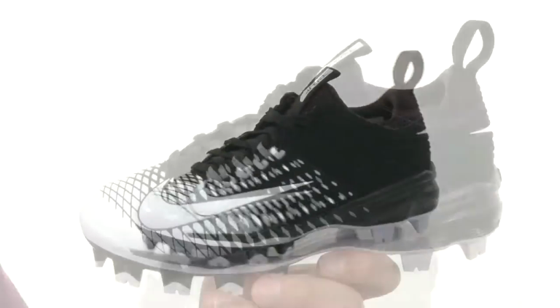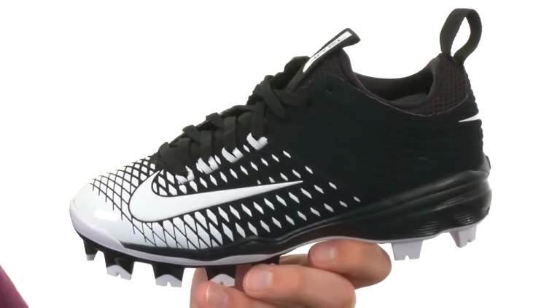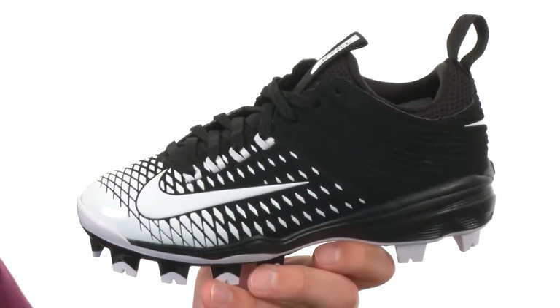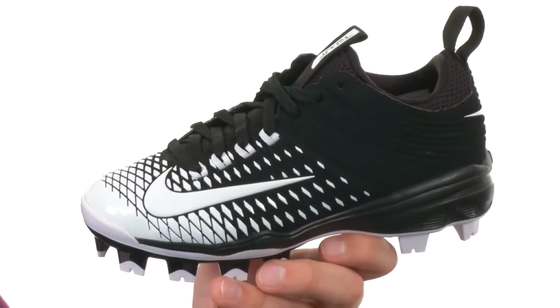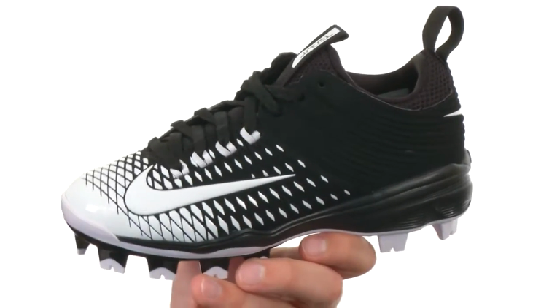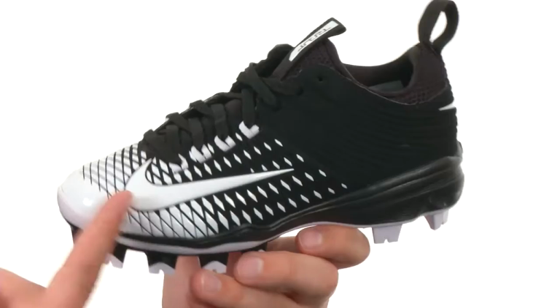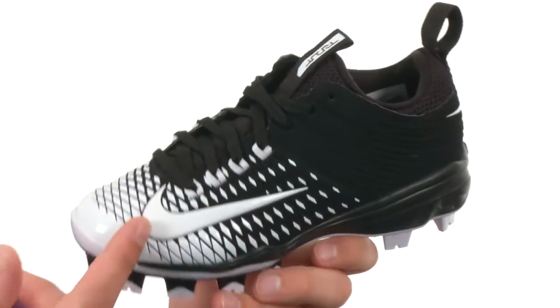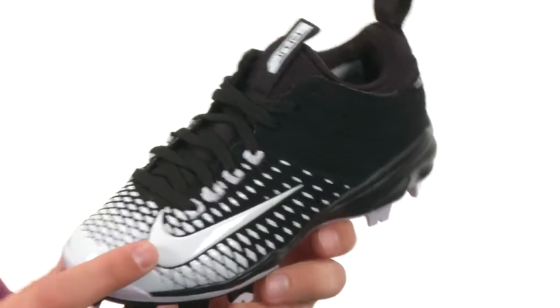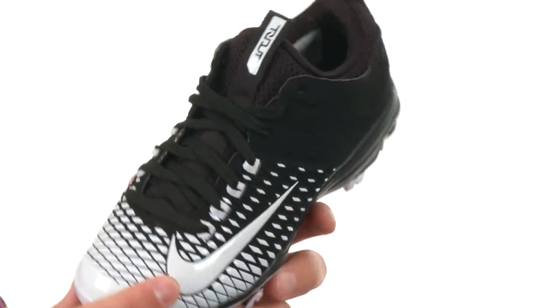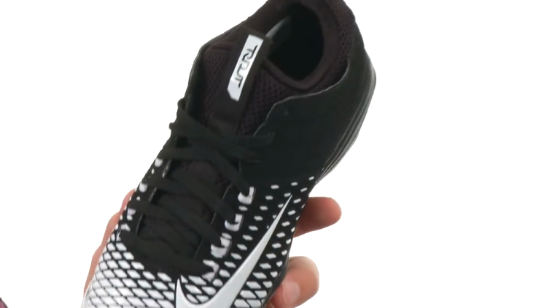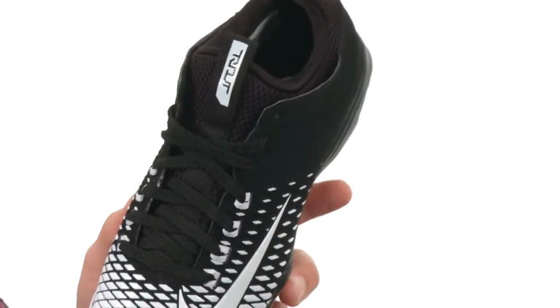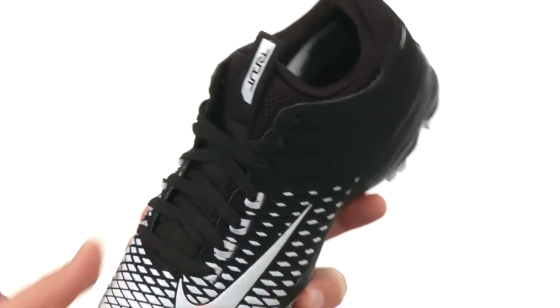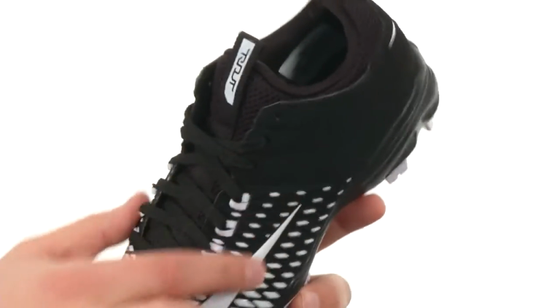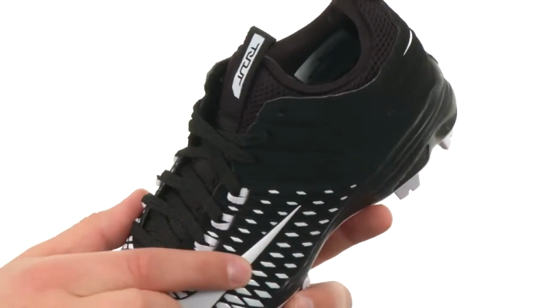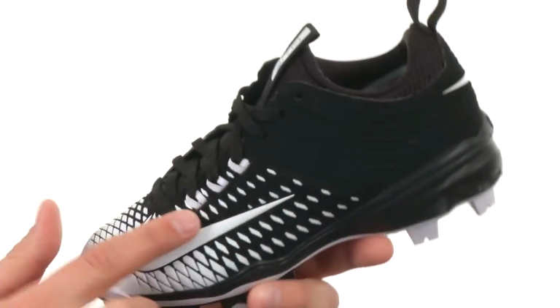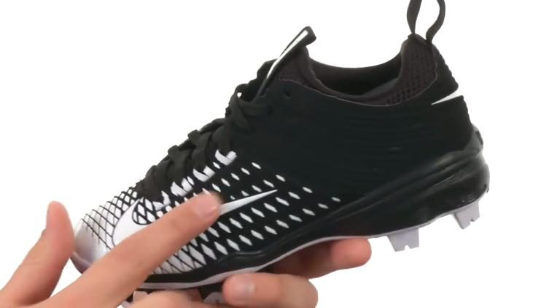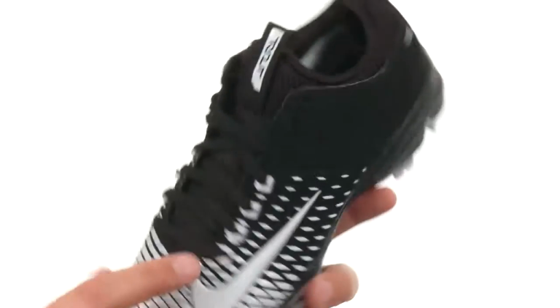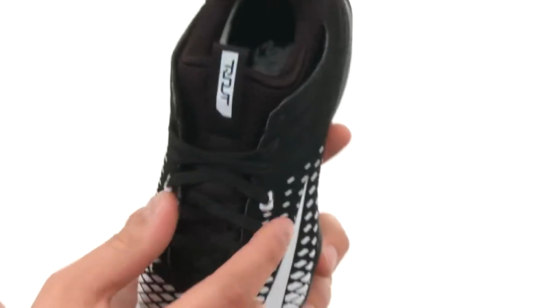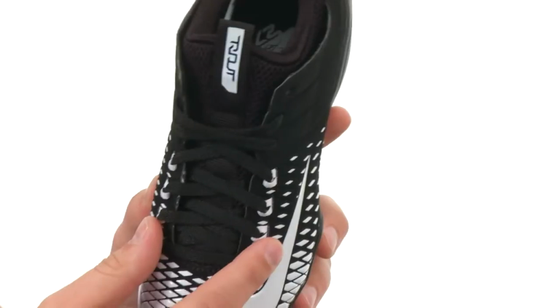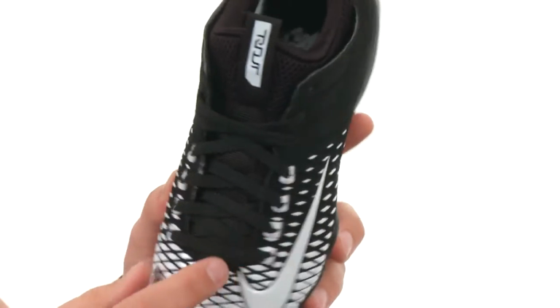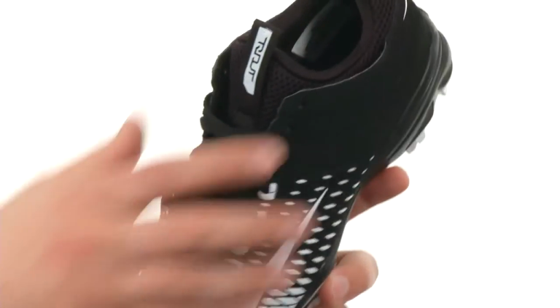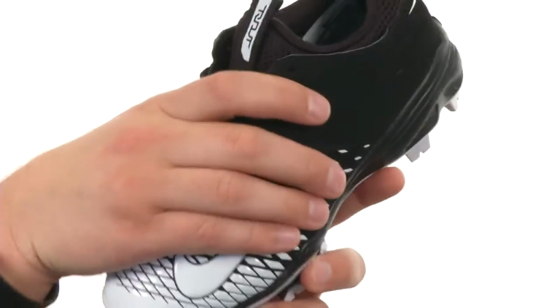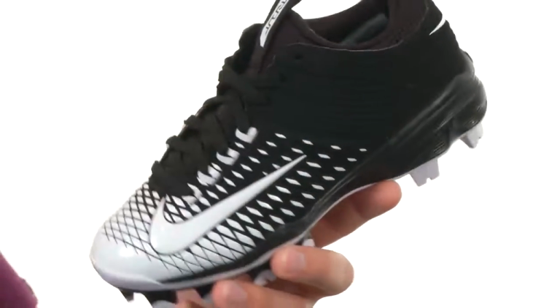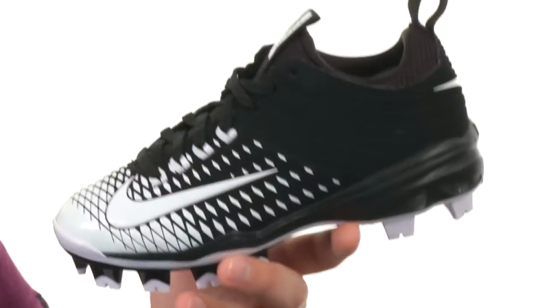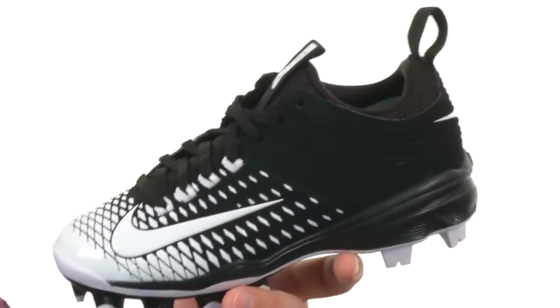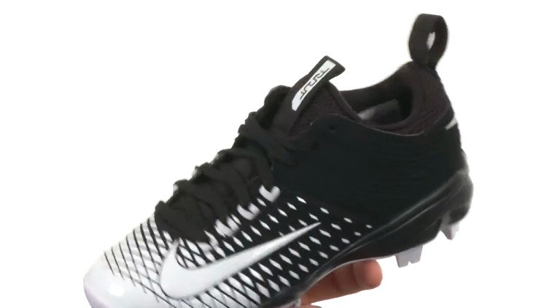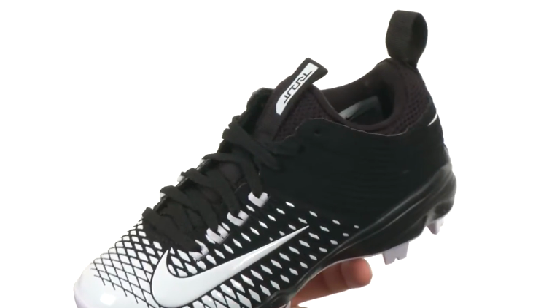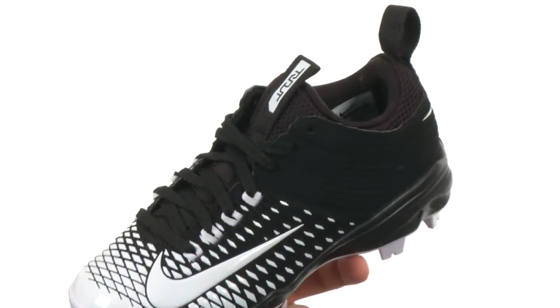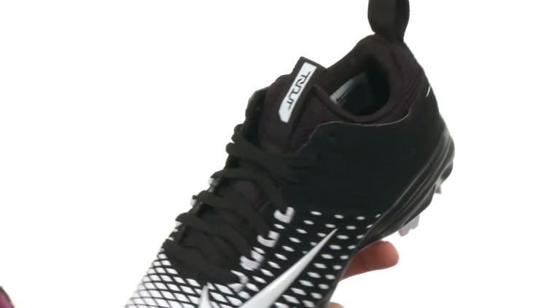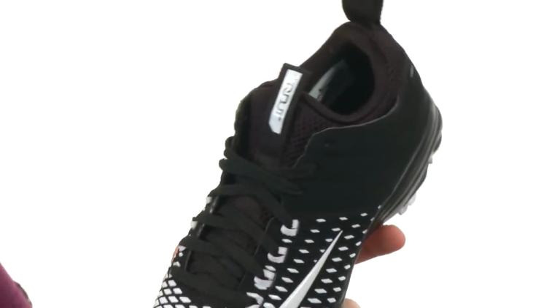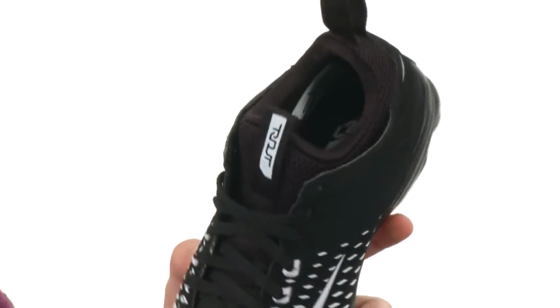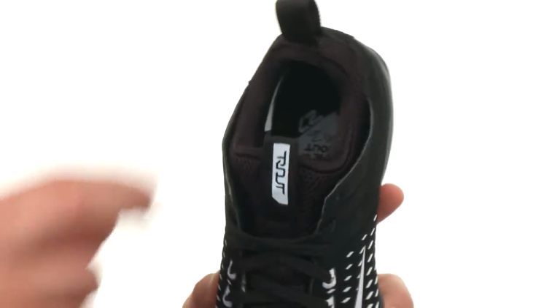These amazing cleats have that Mike Trout inspired design. You have a Flywire technology throughout the midfoot here, so when you lace these guys up, it is gonna really wrap around your forefoot and make sure everything stays locked right into place.